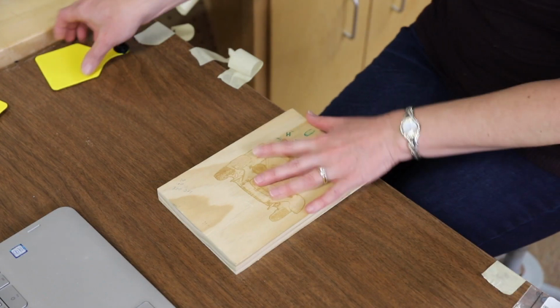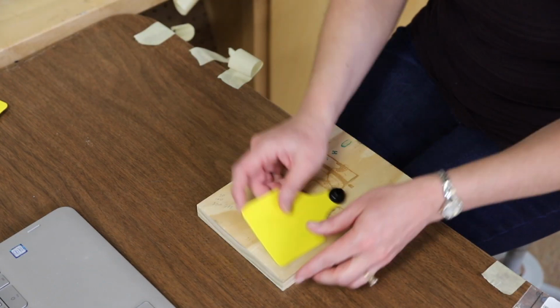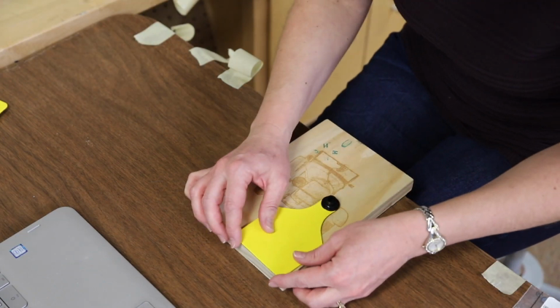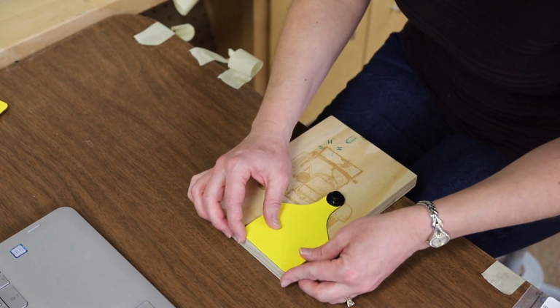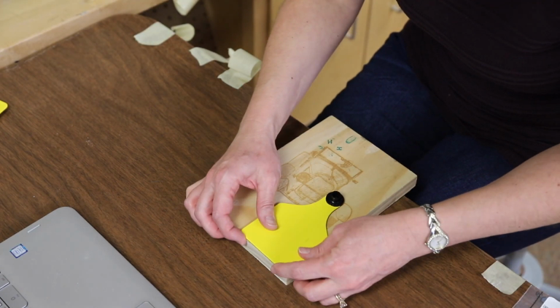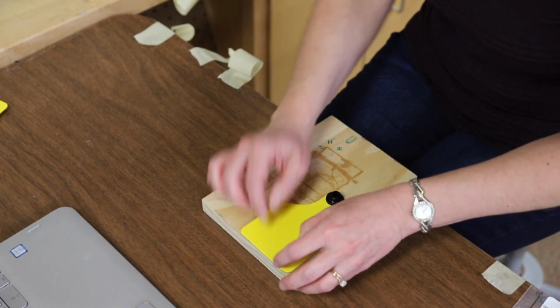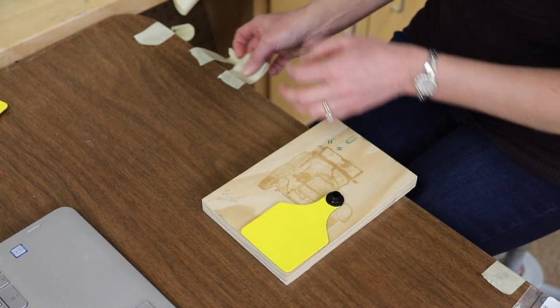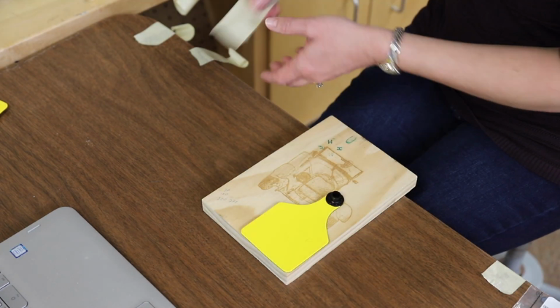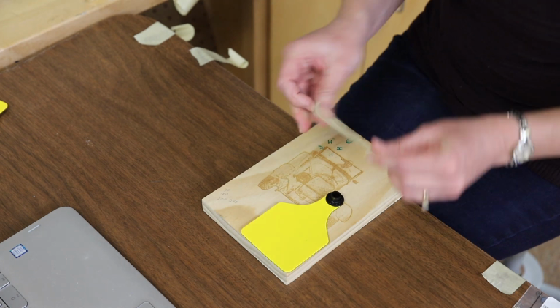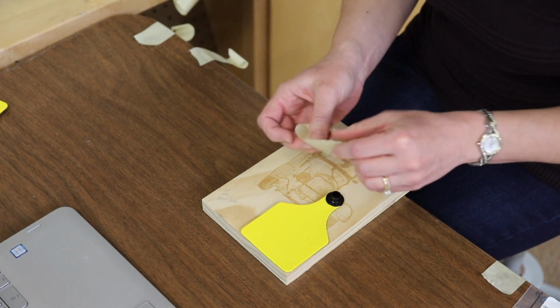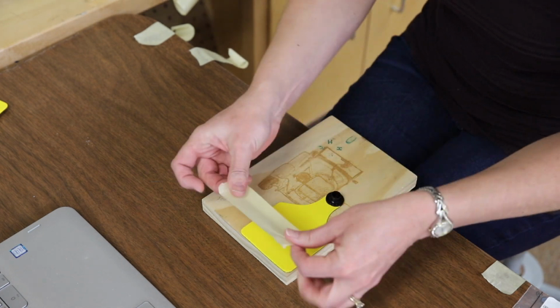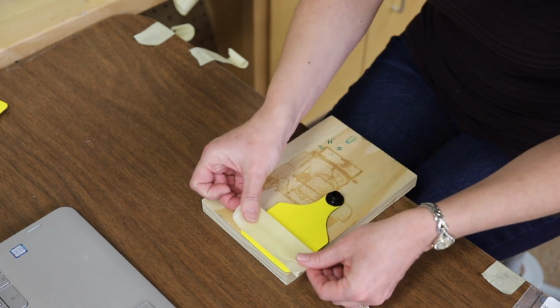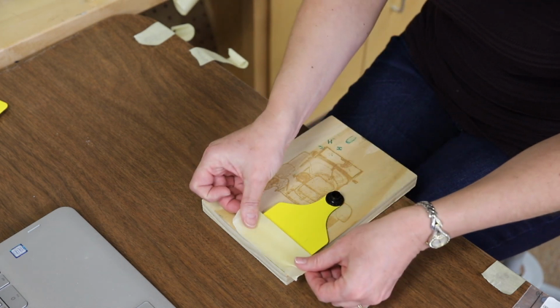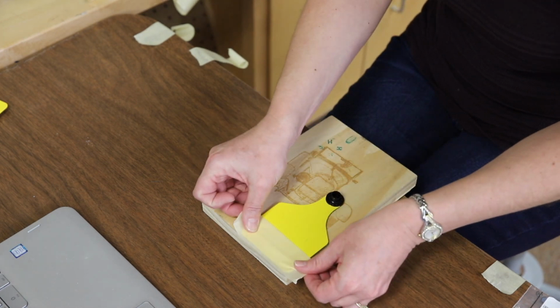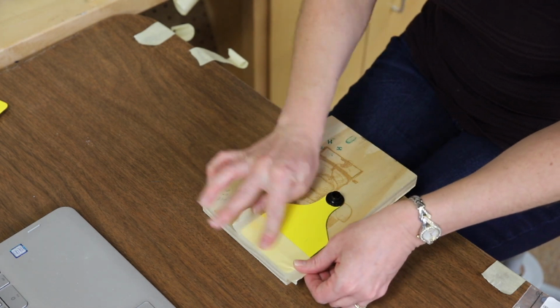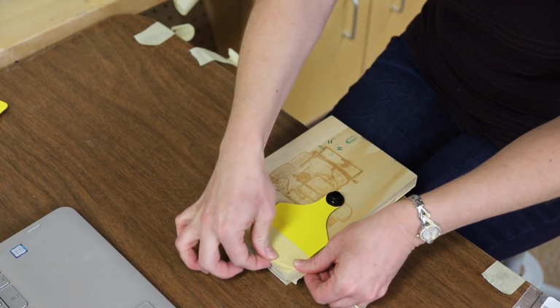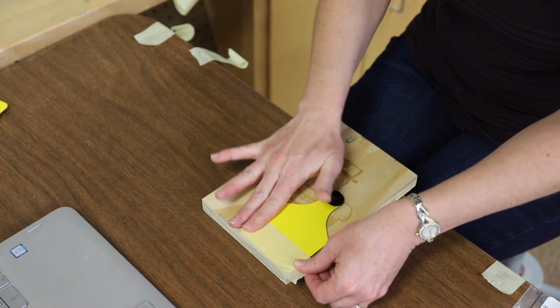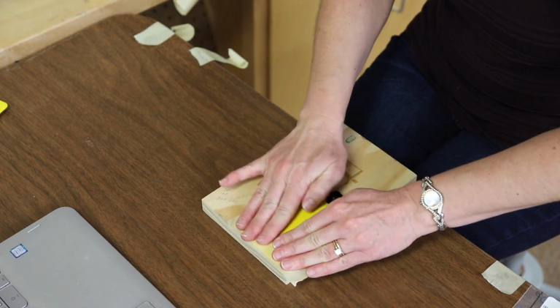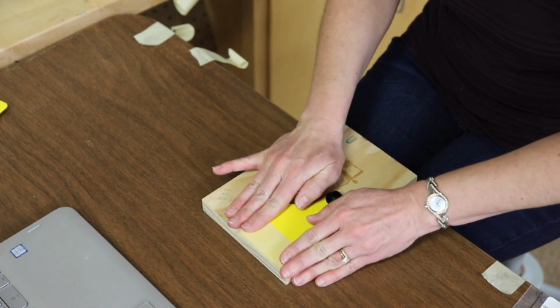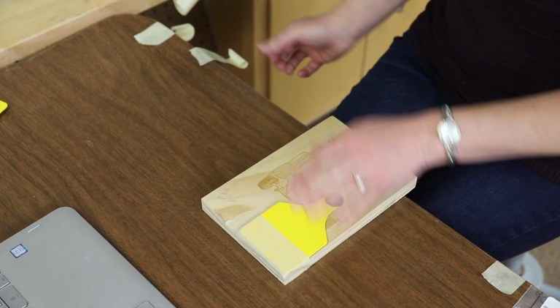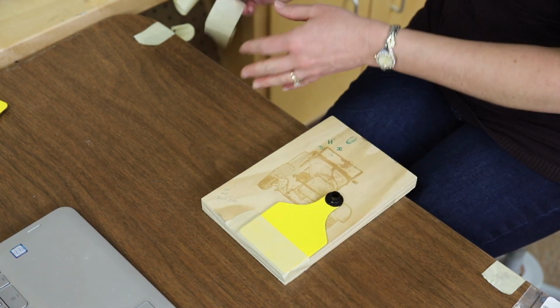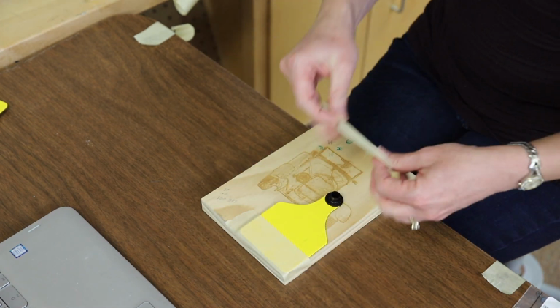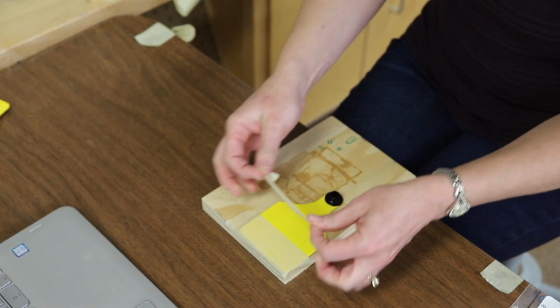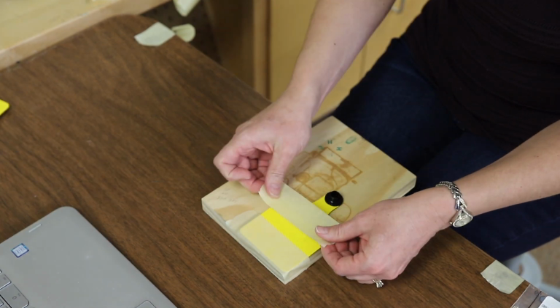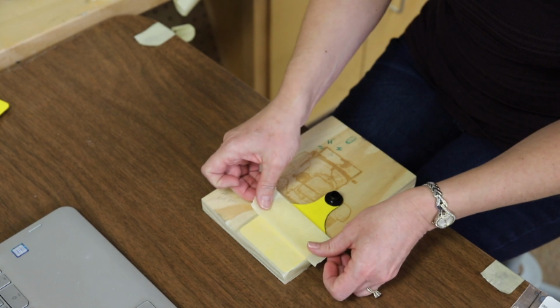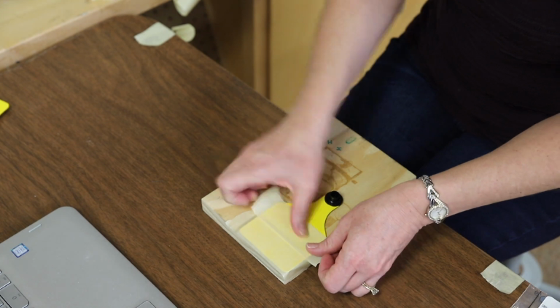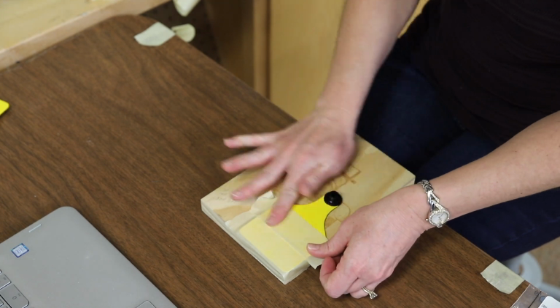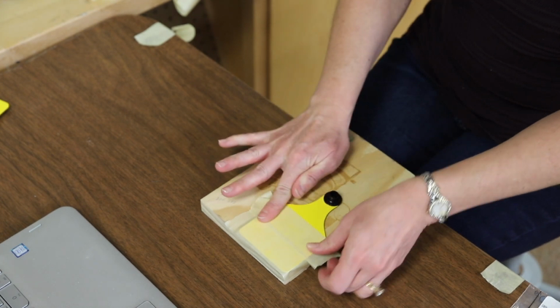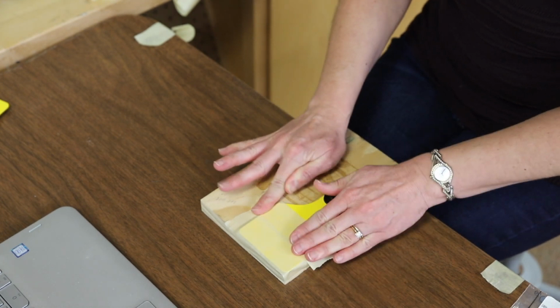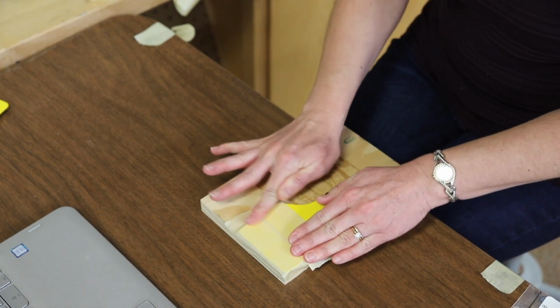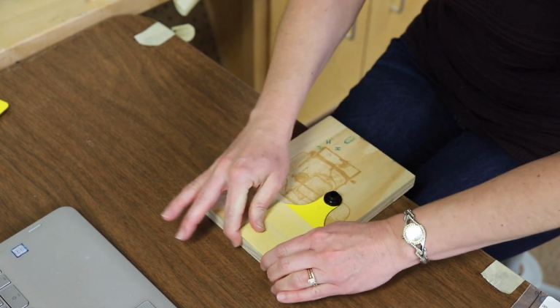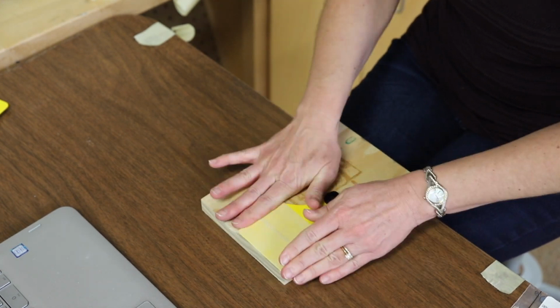We're attaching the polyurethane livestock ear tag to our safety backing, which in this case is a scrap of wood, with masking tape. The masking tape is going to help keep it in place.